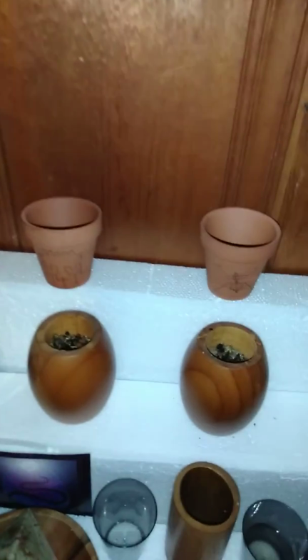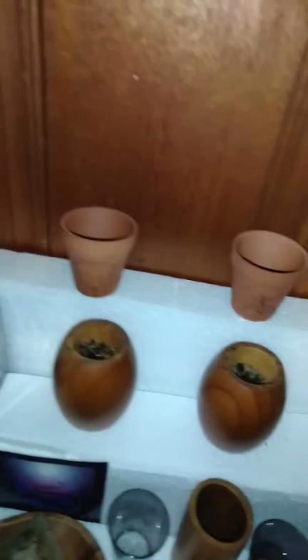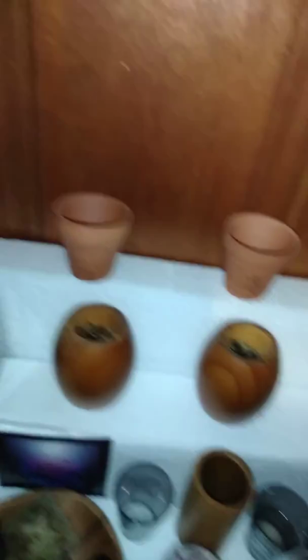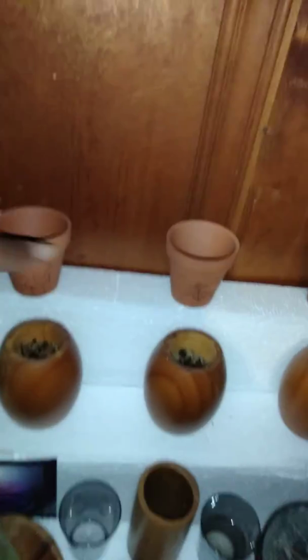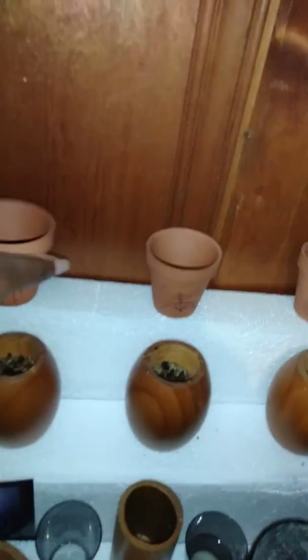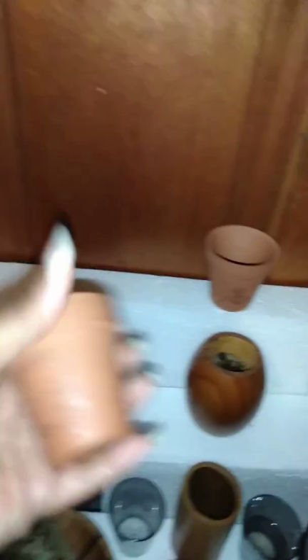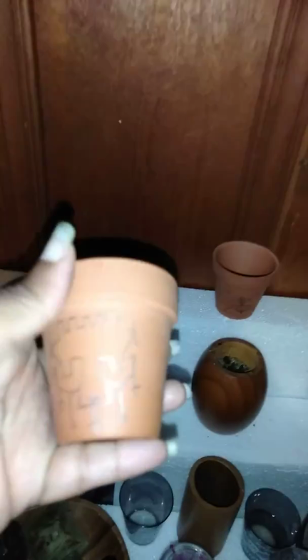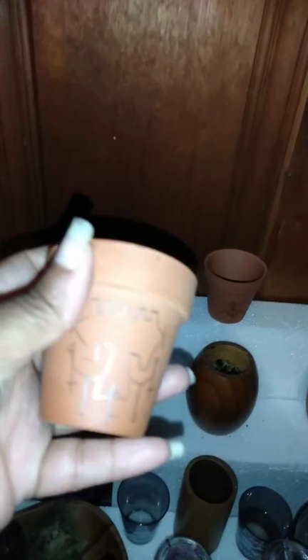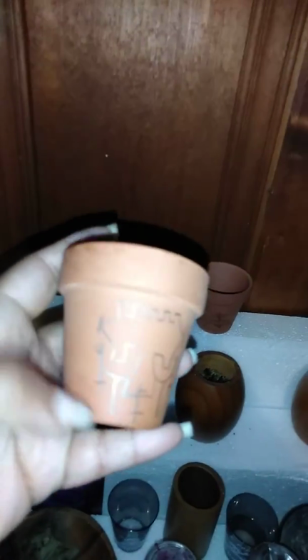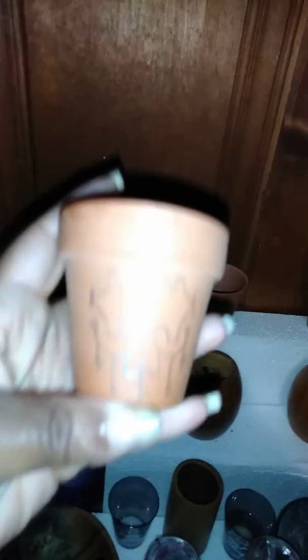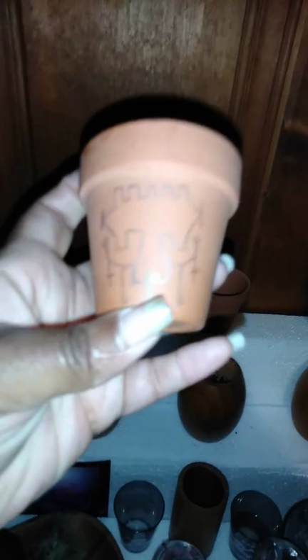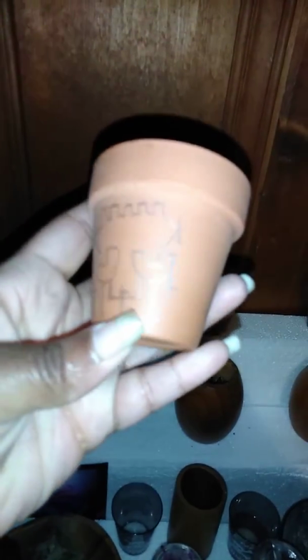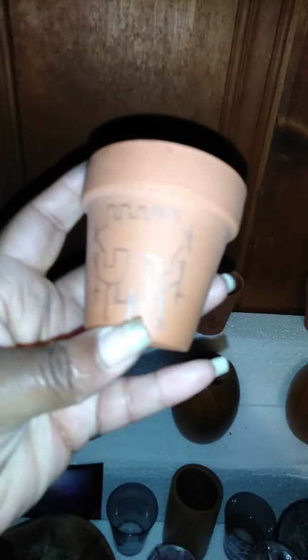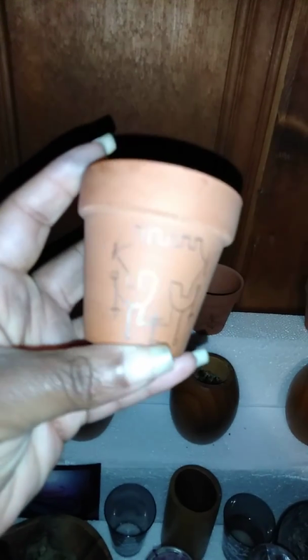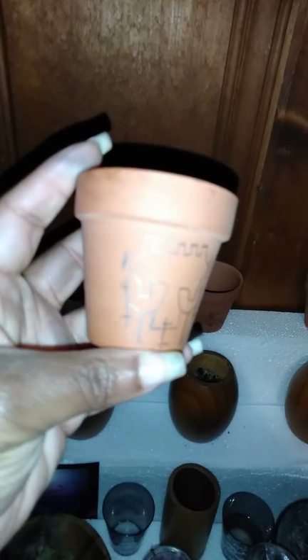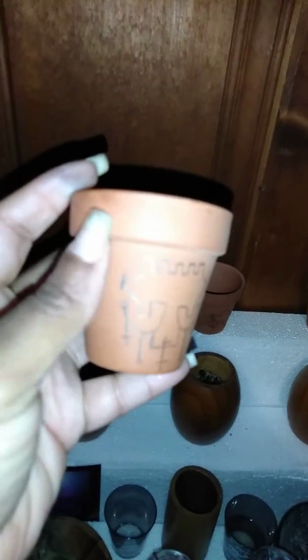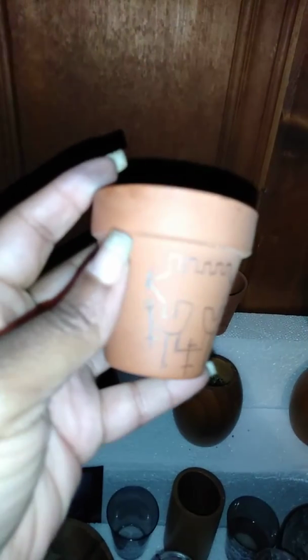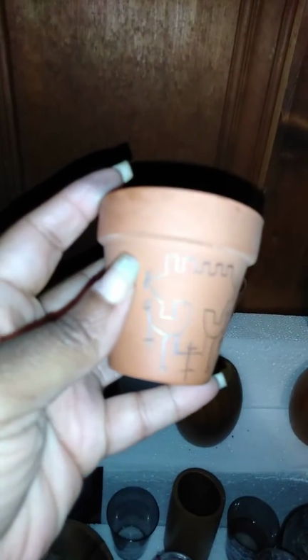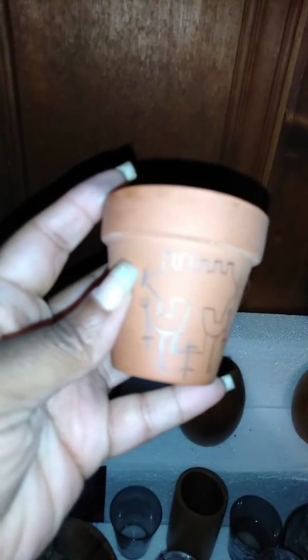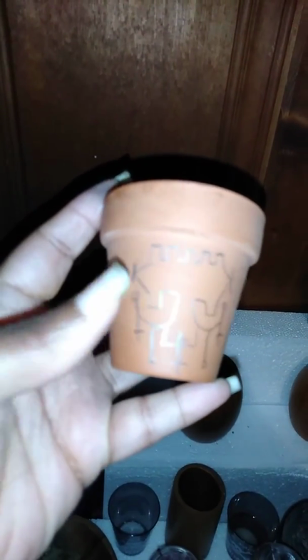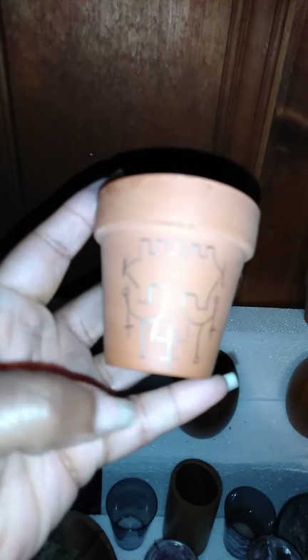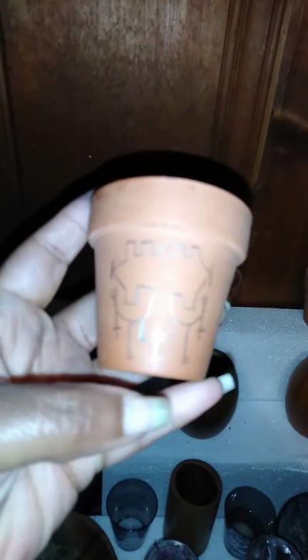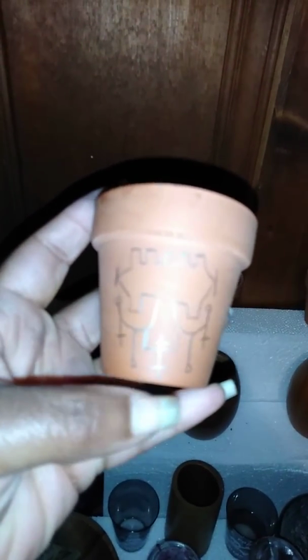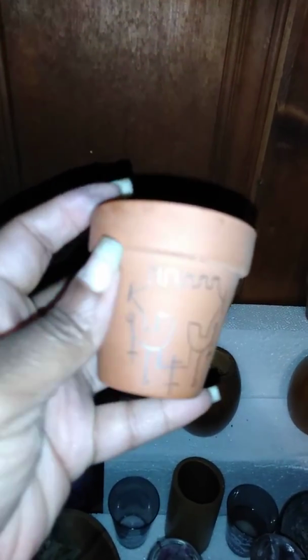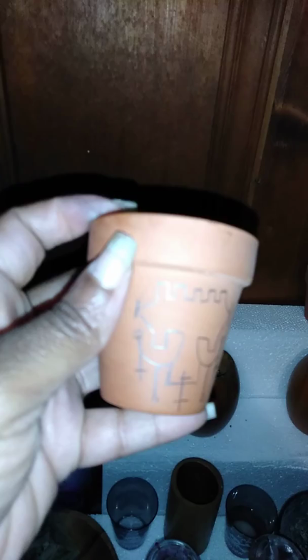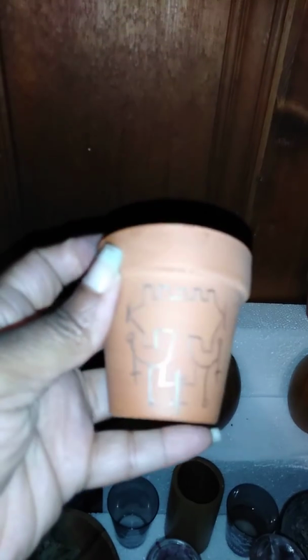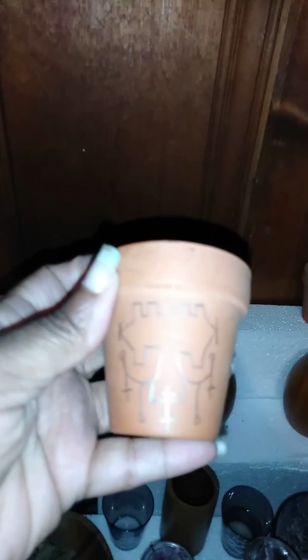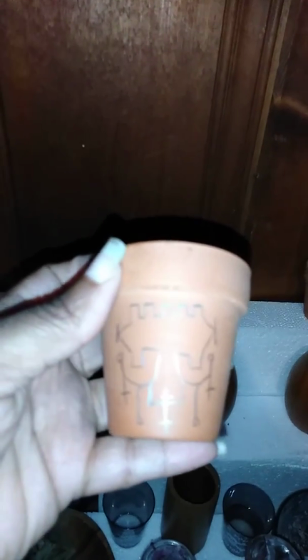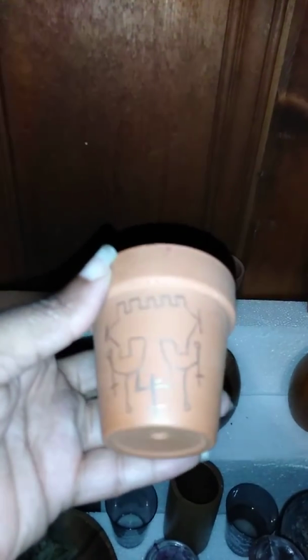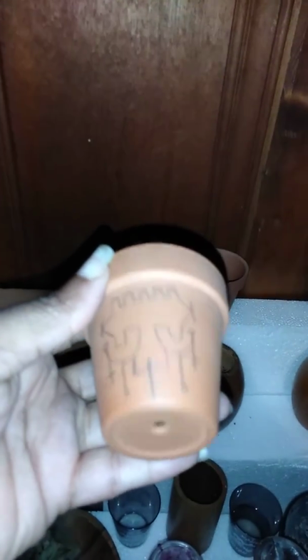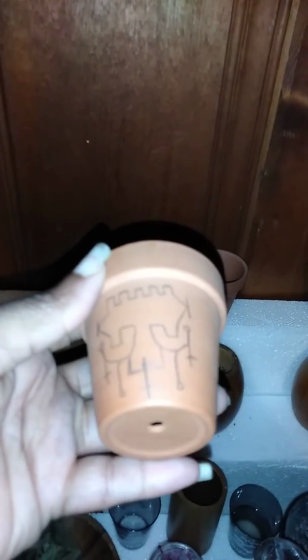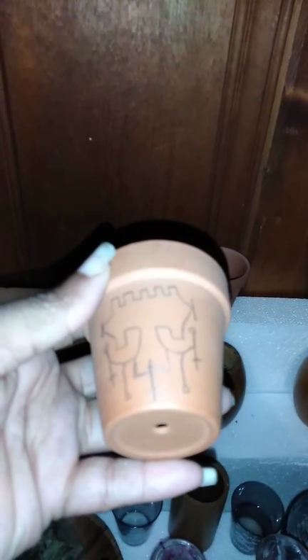I decided I was going to draw the sigil there first, and what I'm going to do is paint over it with blood, then let it dry, let it charge for a few.